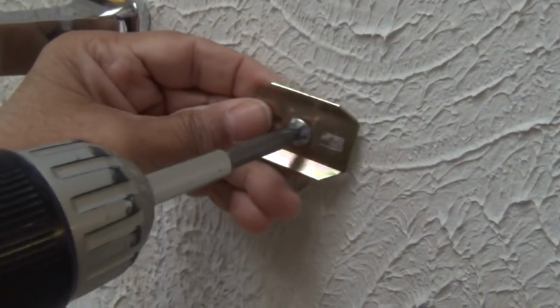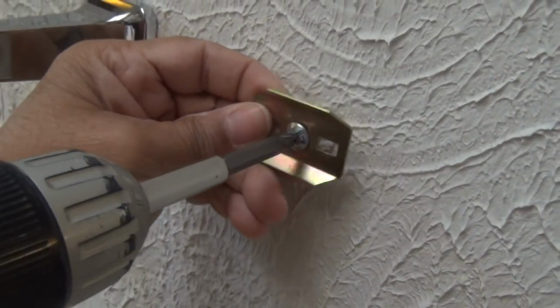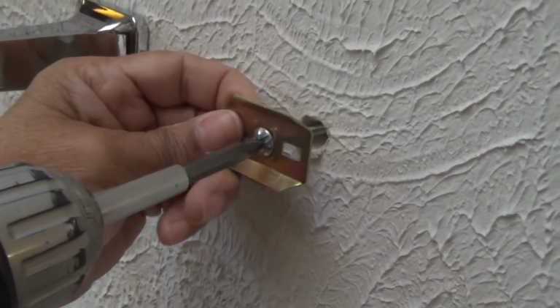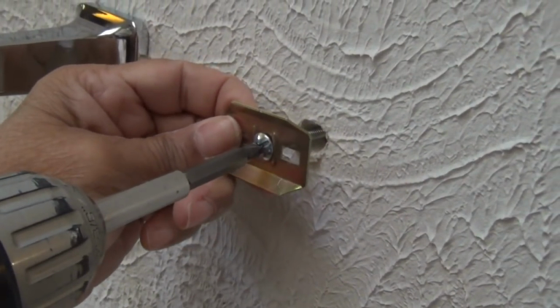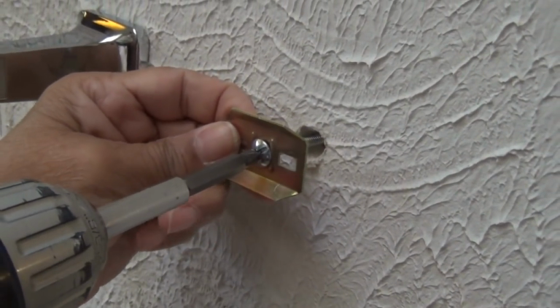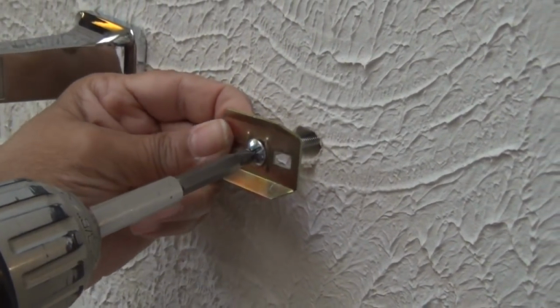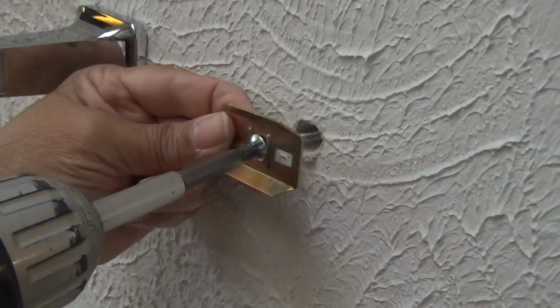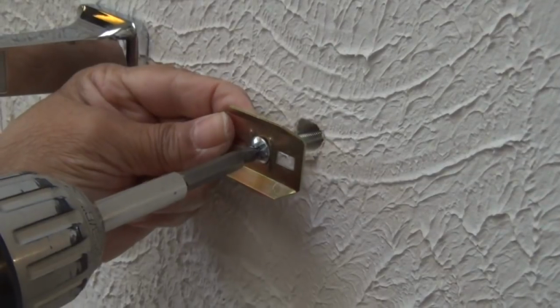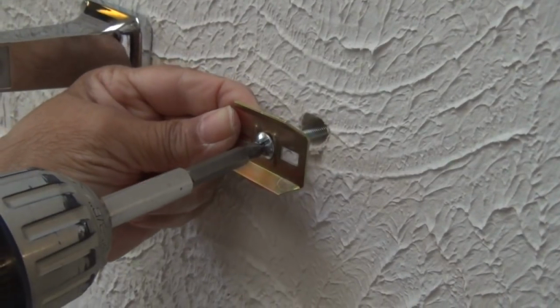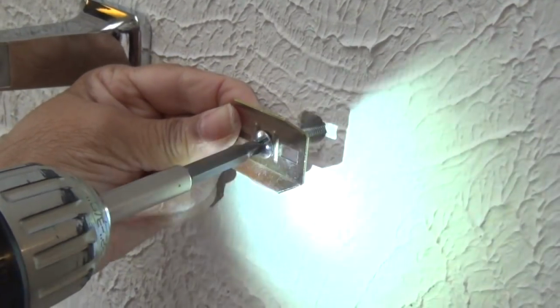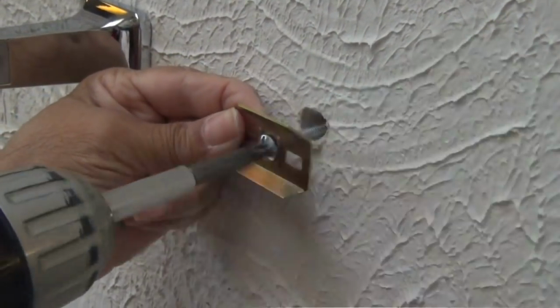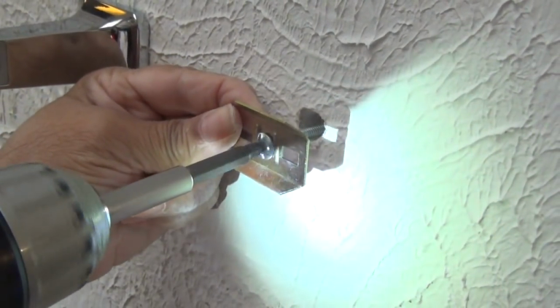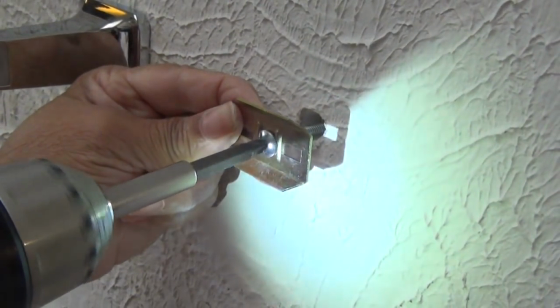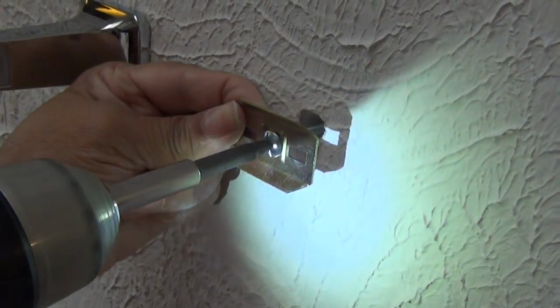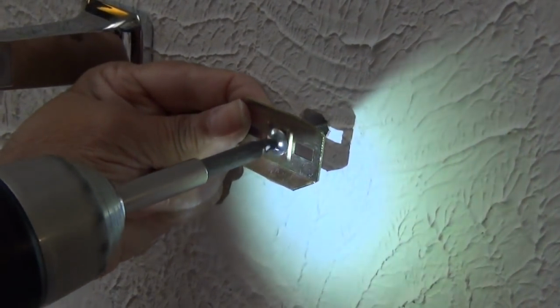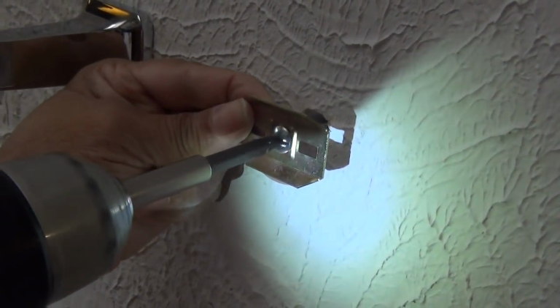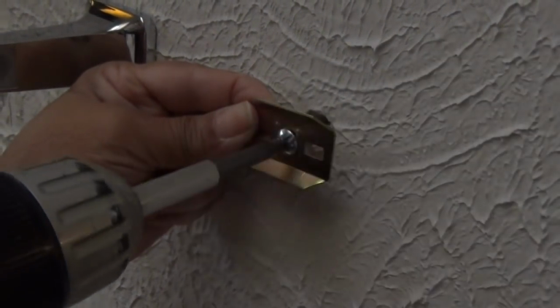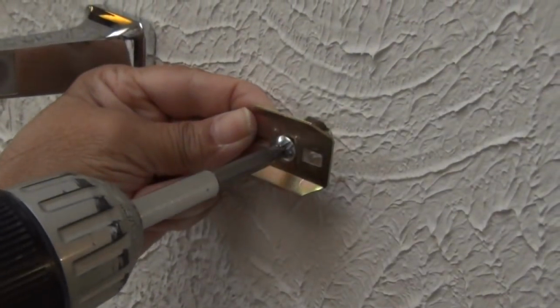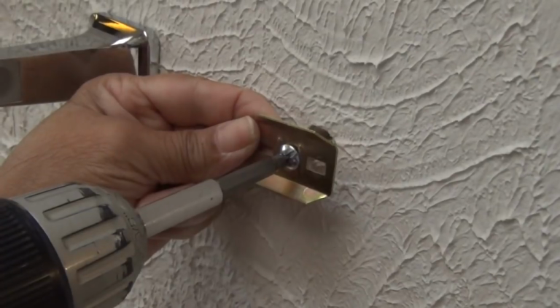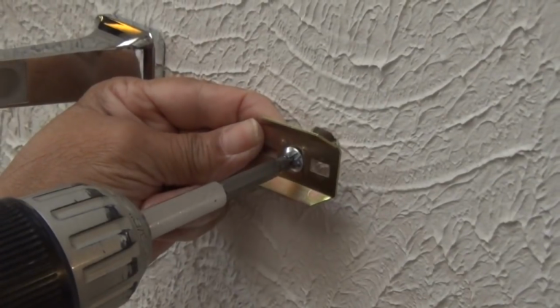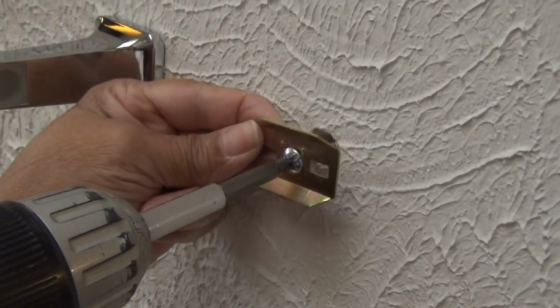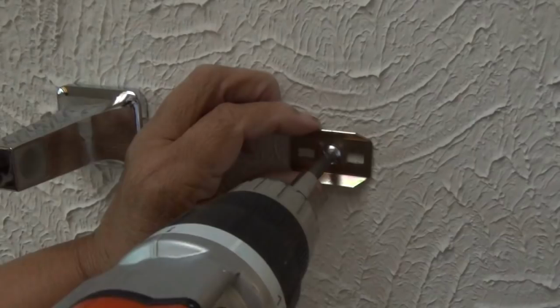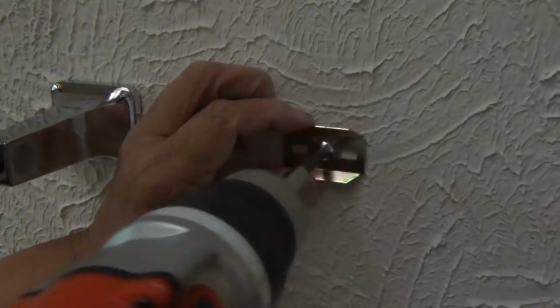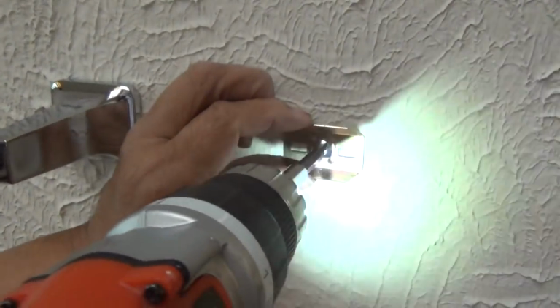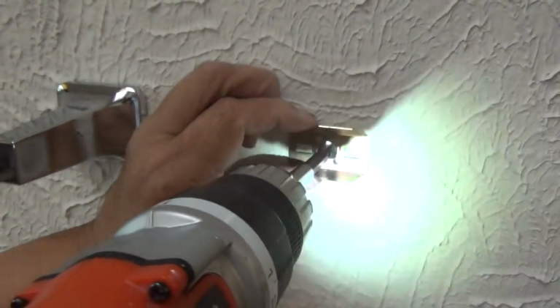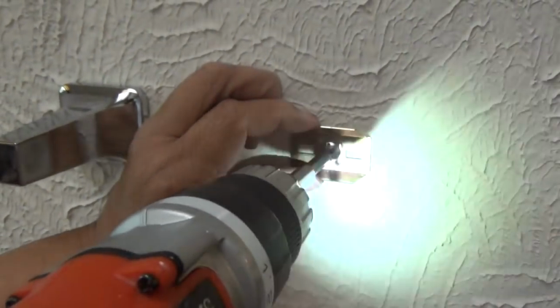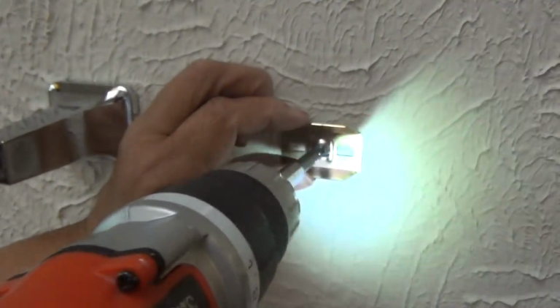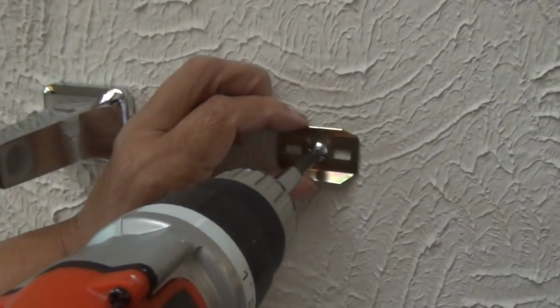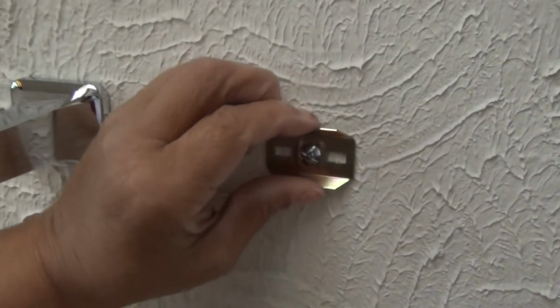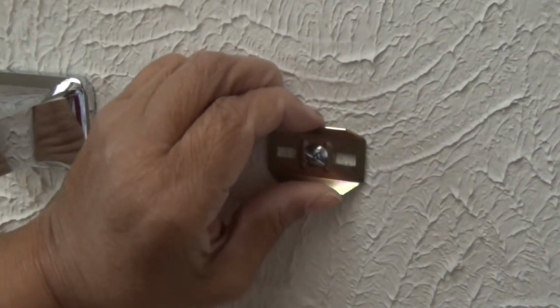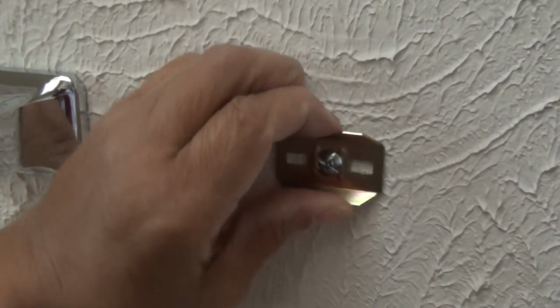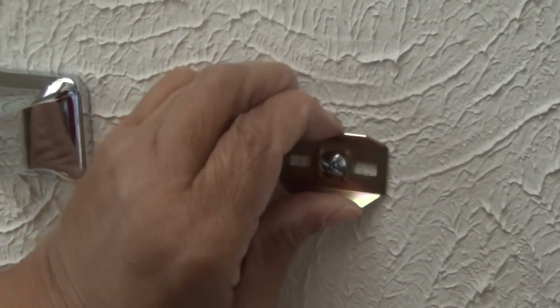Now I'm going to start tightening it up. You have to pull it back away from the wall just a little bit to get it started, otherwise that toggle bolt will just spin on the other side. That's it — our plate is tight.